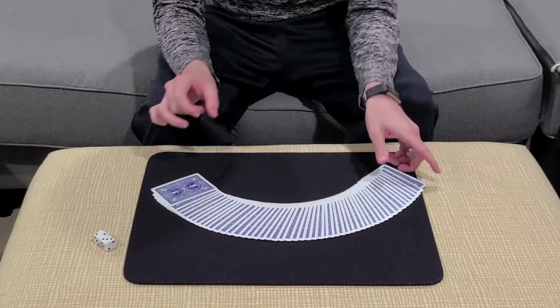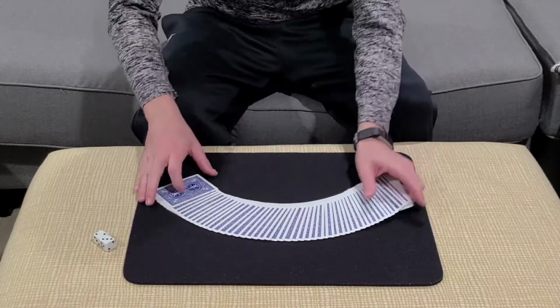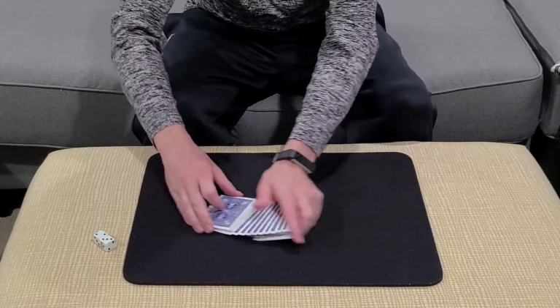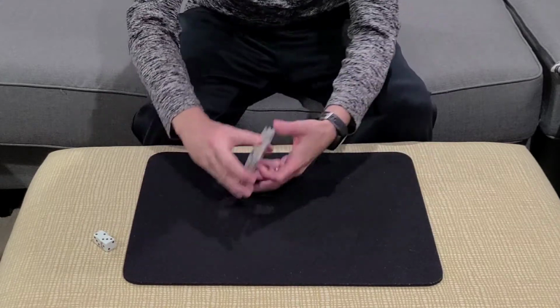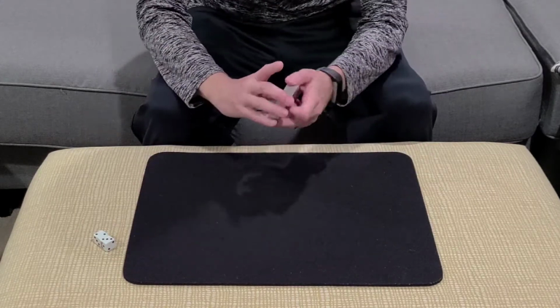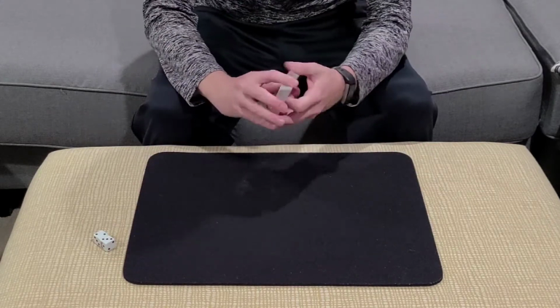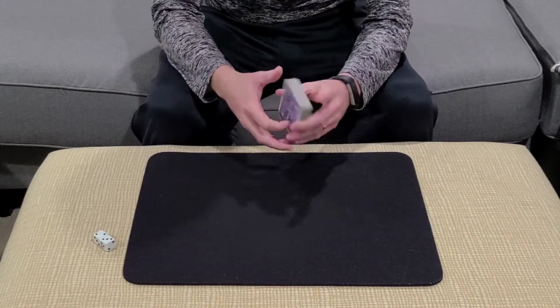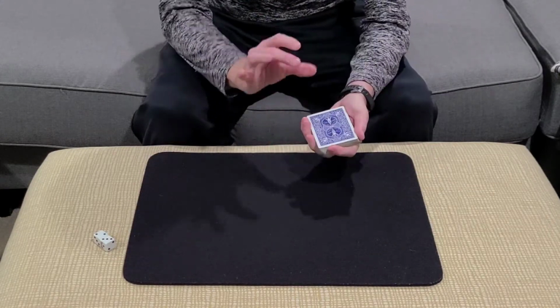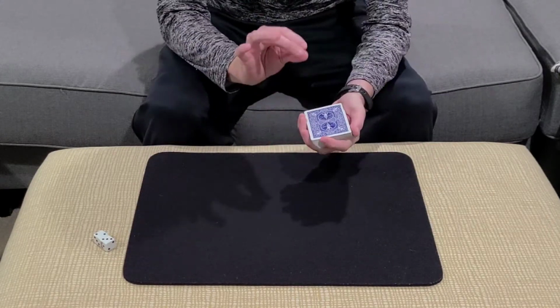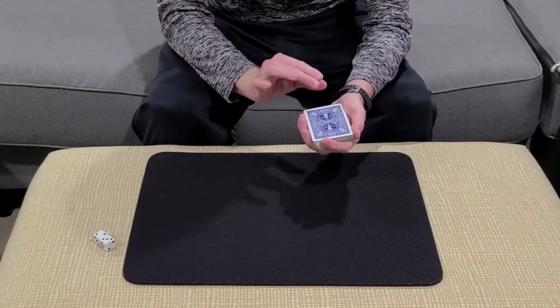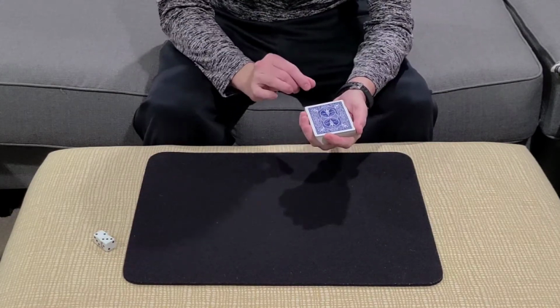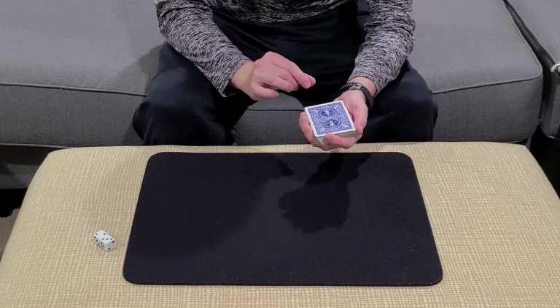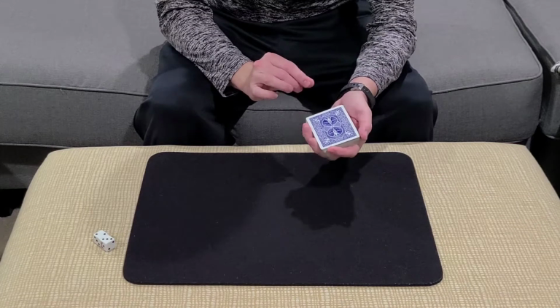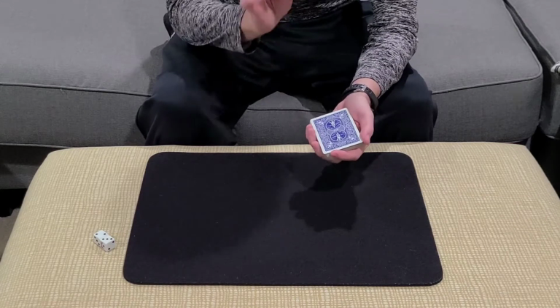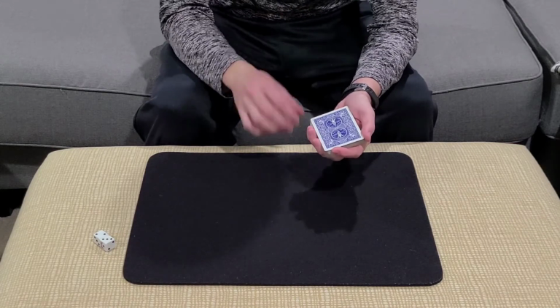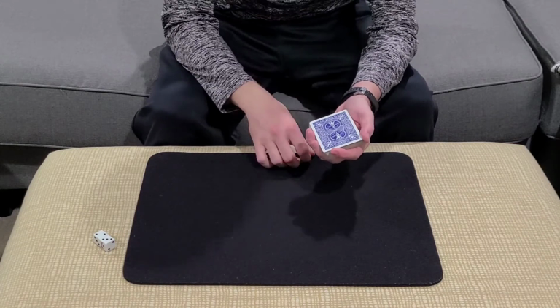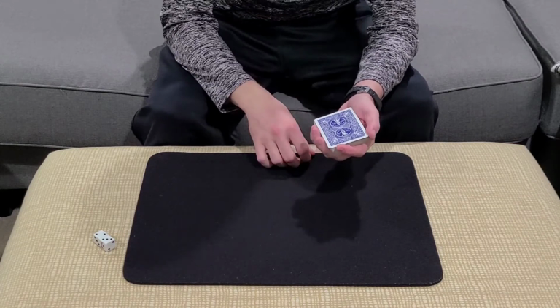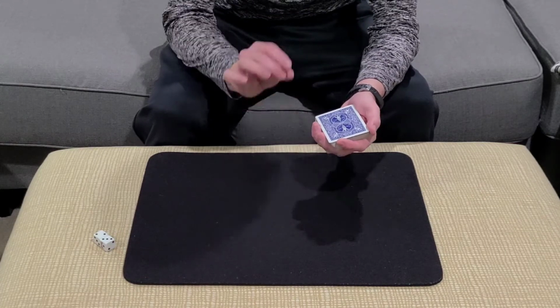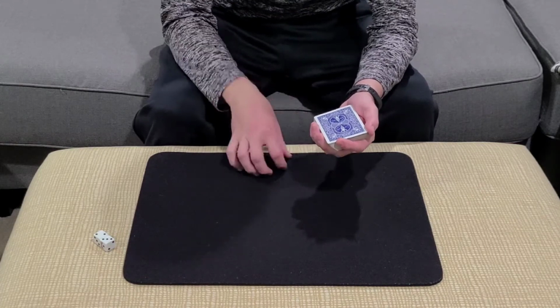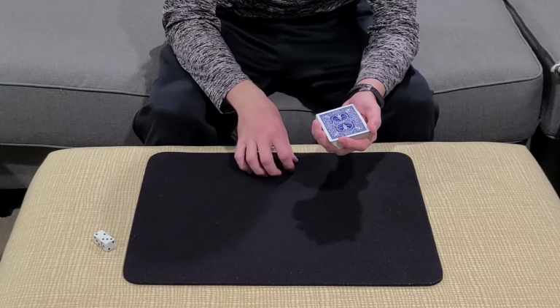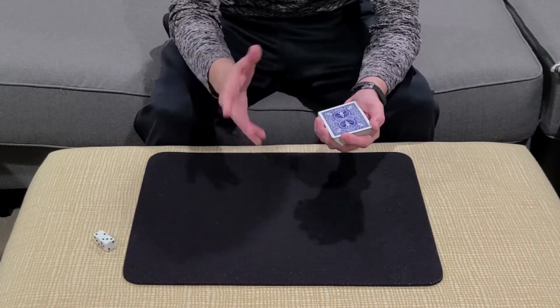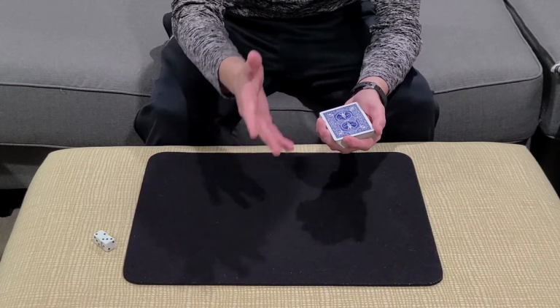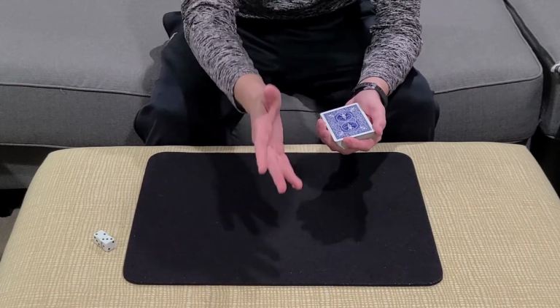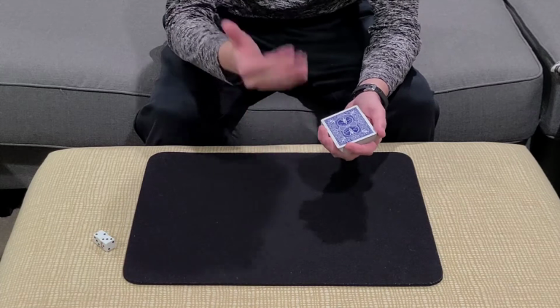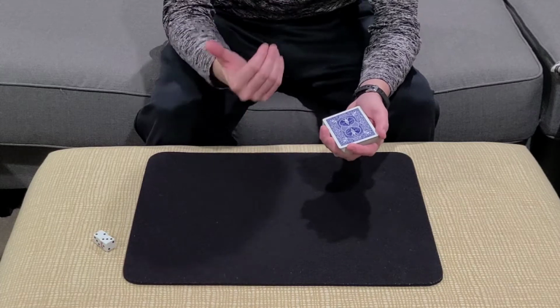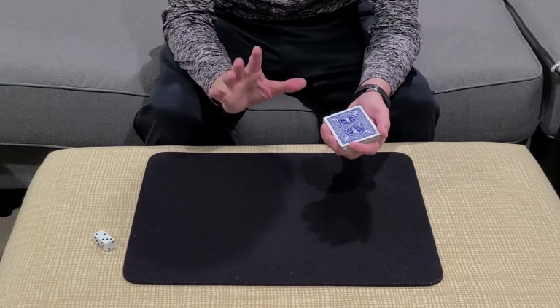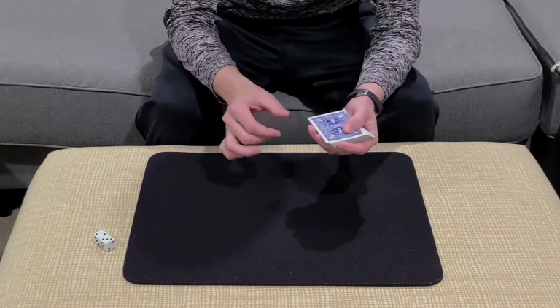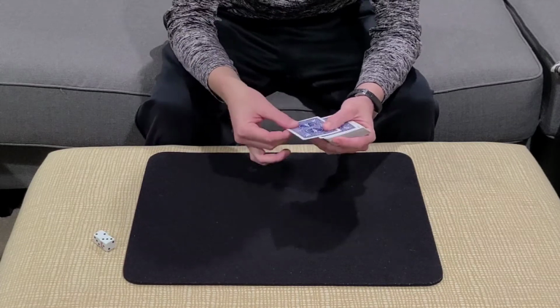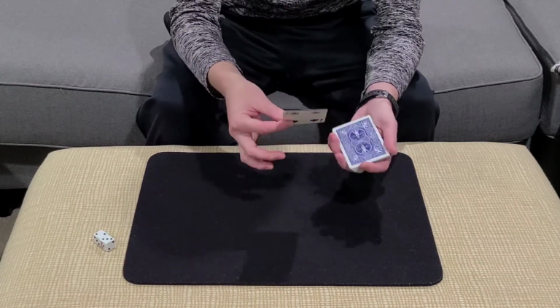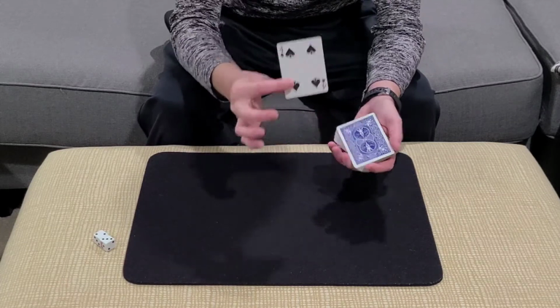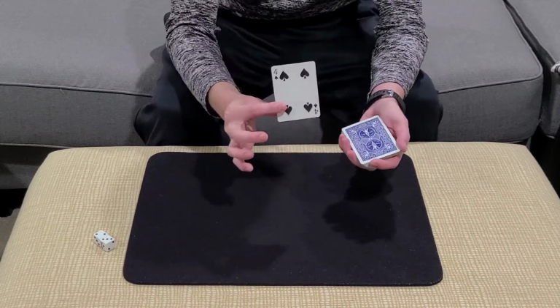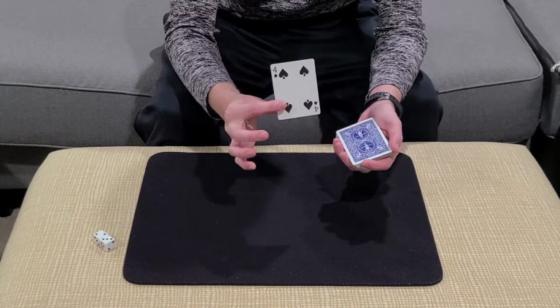They just coalesced with the deck. So now that we've got their packet lost in the deck, we're going to have them select a card using their secret number. In this case, it was number eight. And again, I would not know that number. I would just ask them to remember the card at their number.